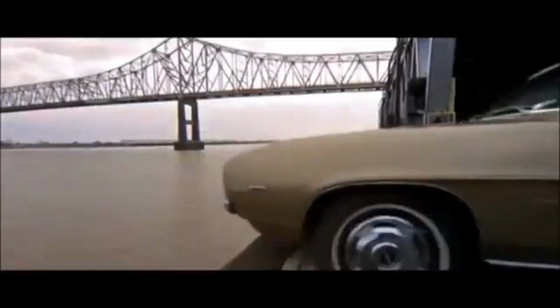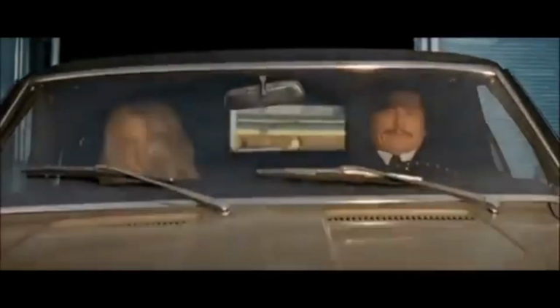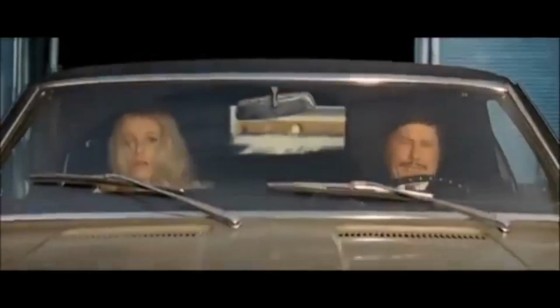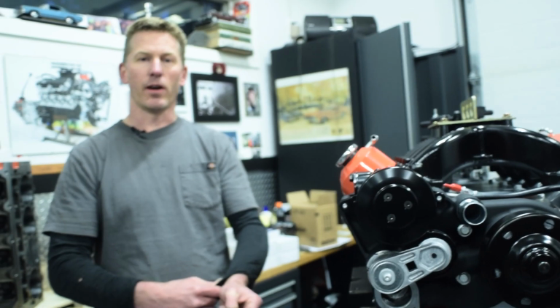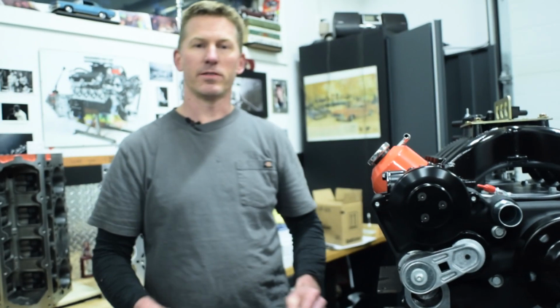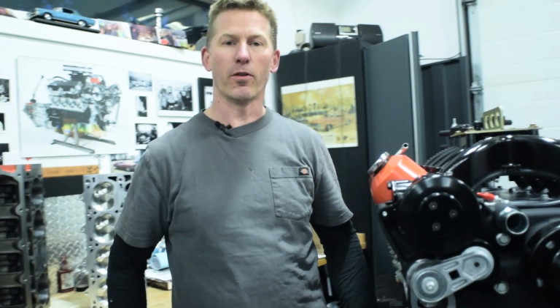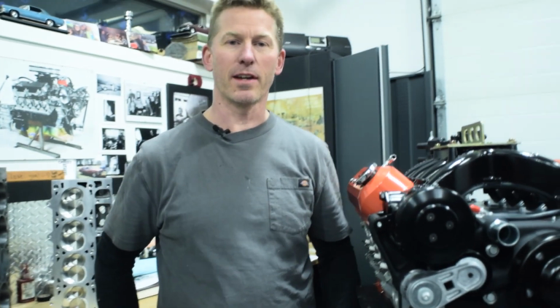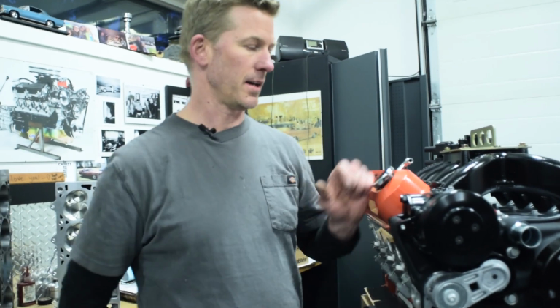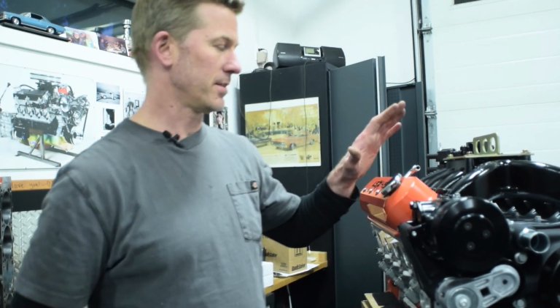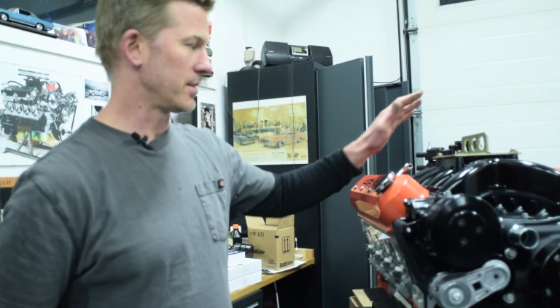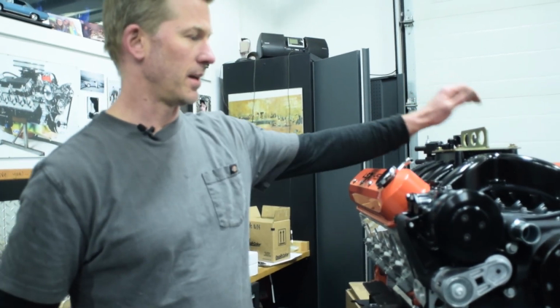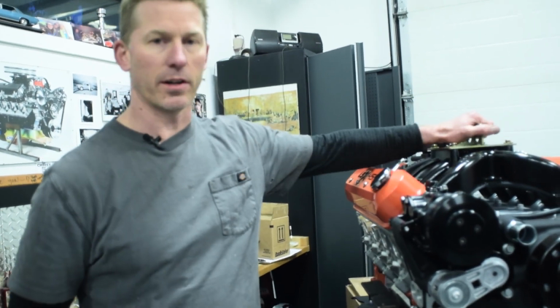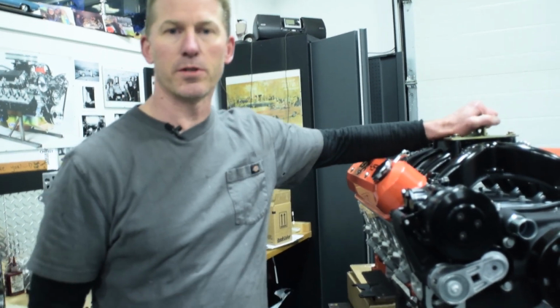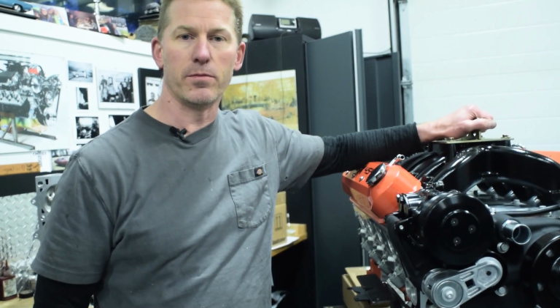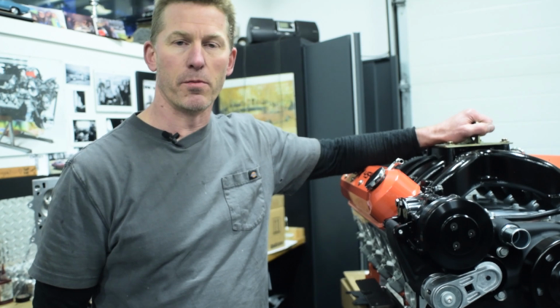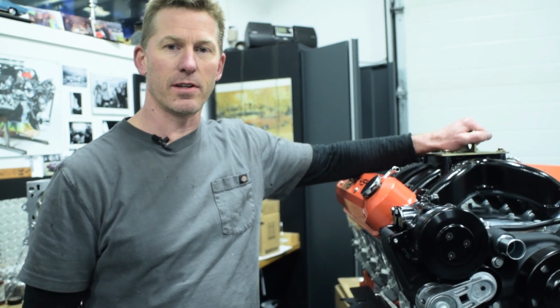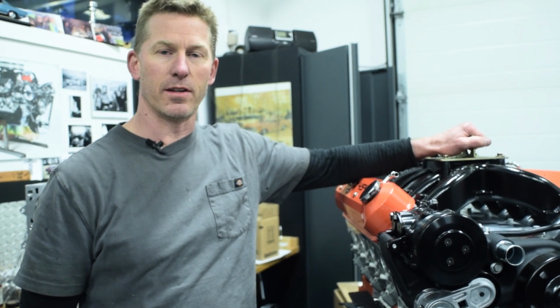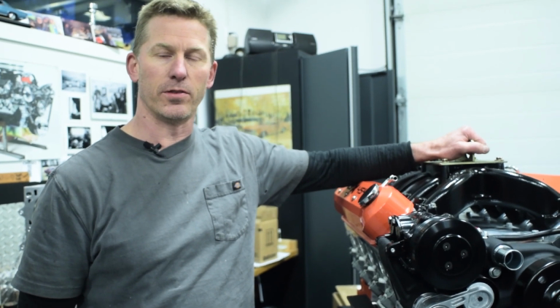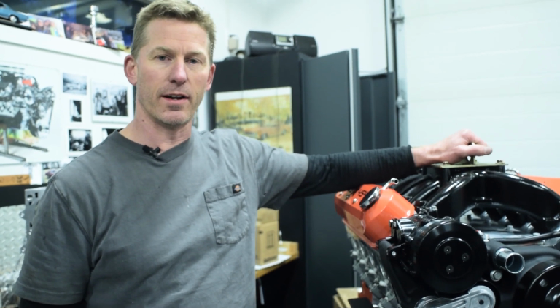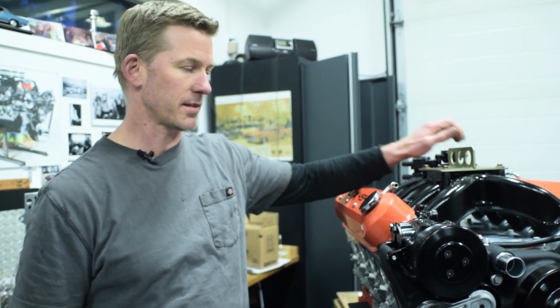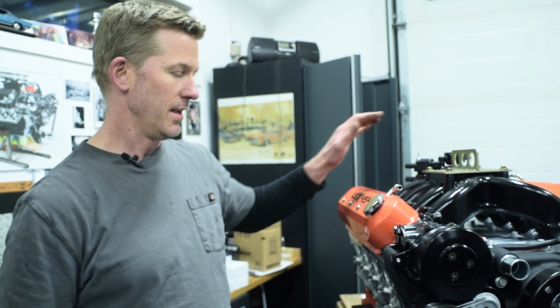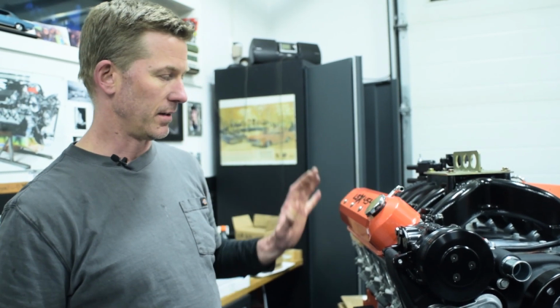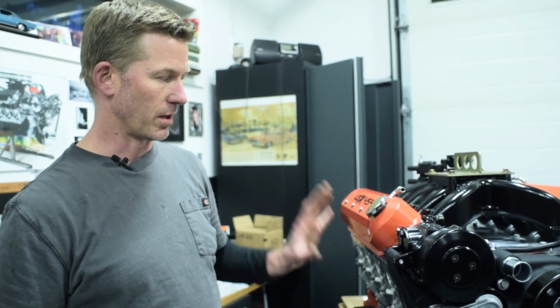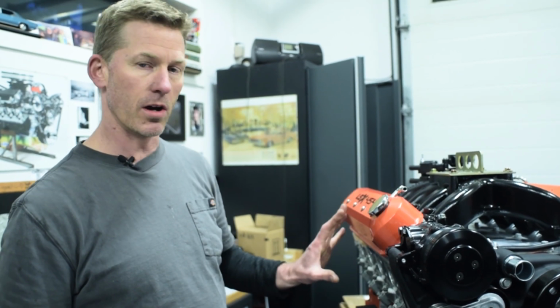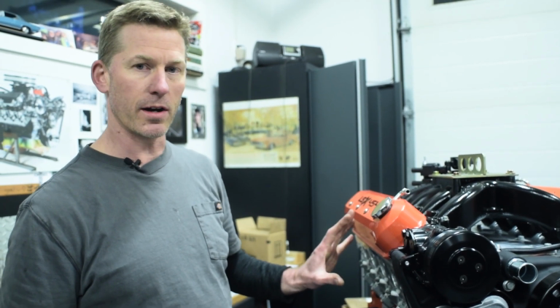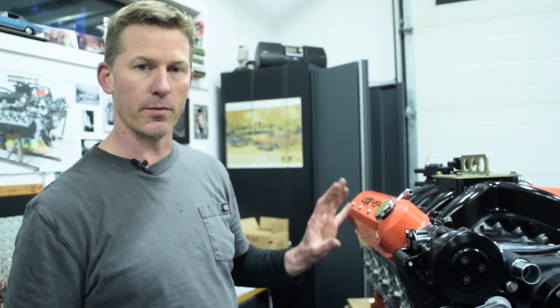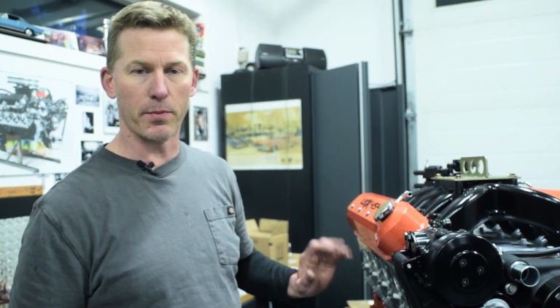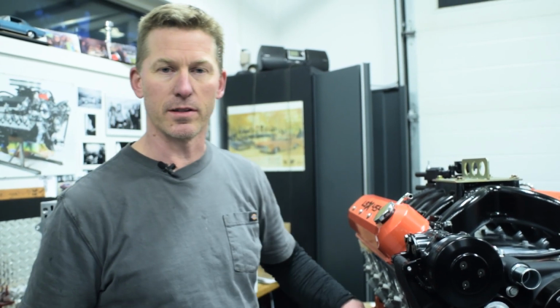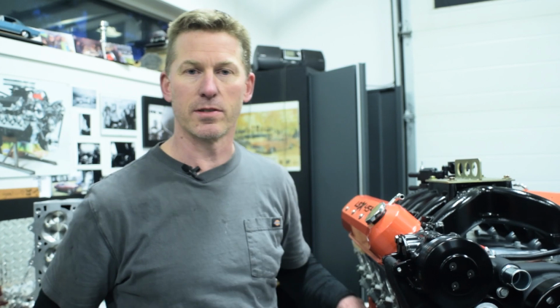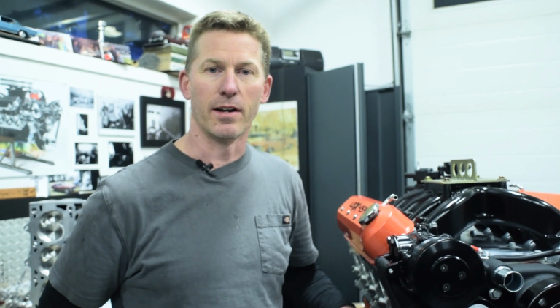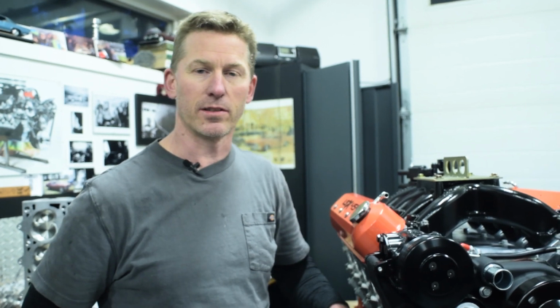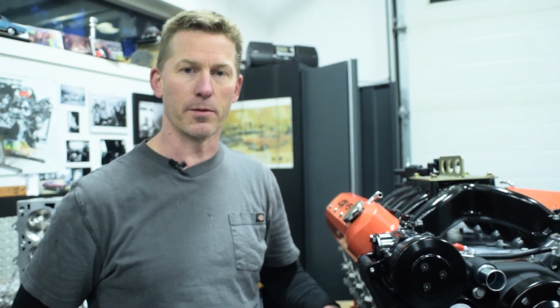All right, so here we are at CE Performance again. This is an engine that a customer has bought from General Motors. It is a 454 LSX and just comes as a long block, and we're going to be putting this into his 1969 Camaro.